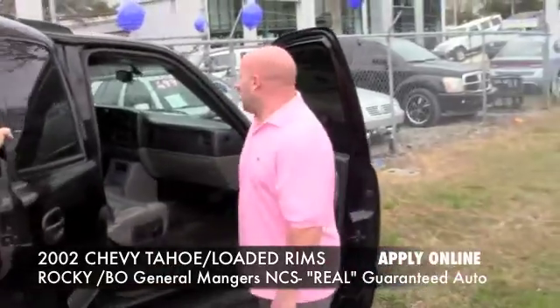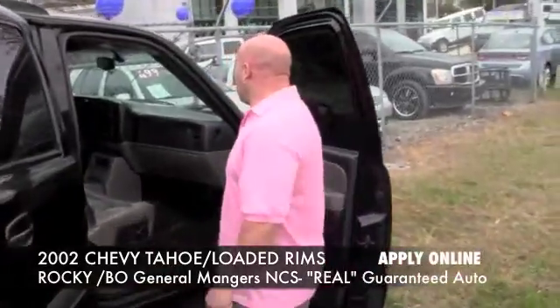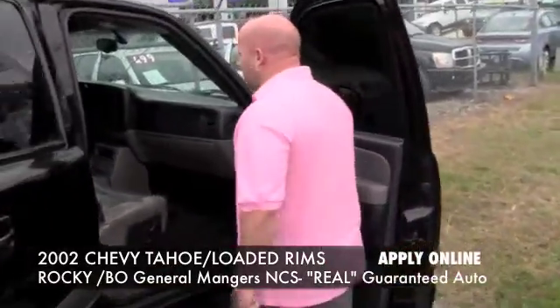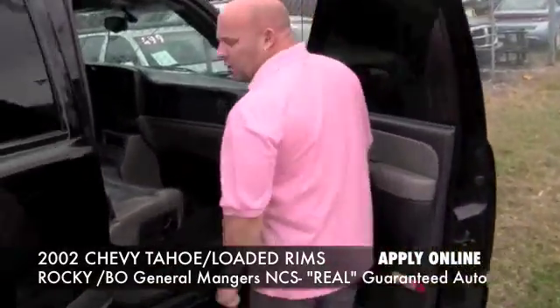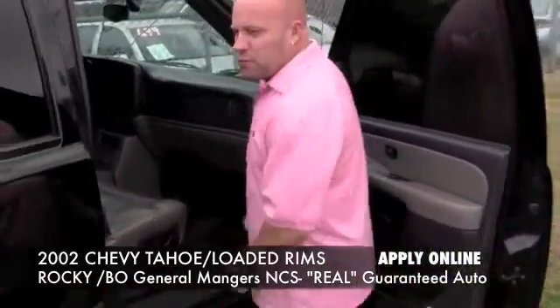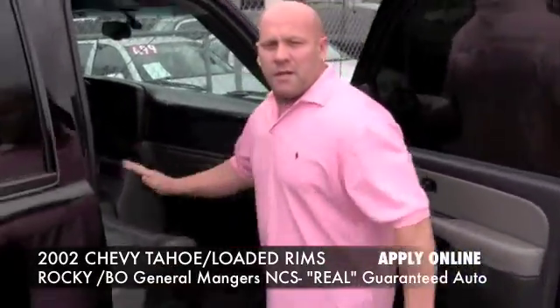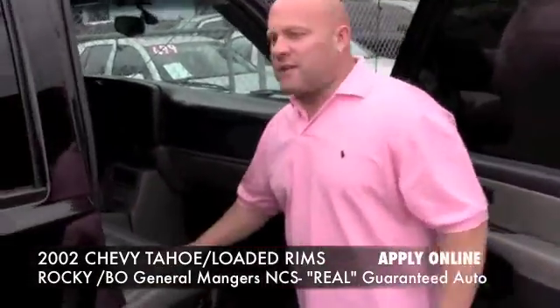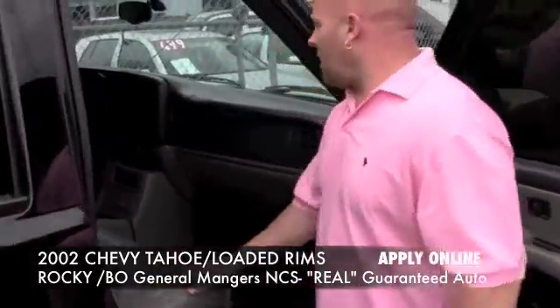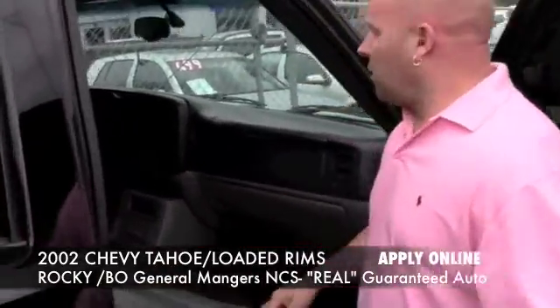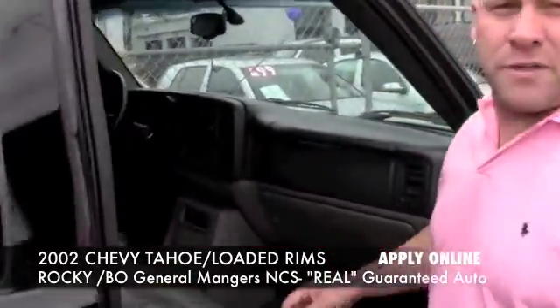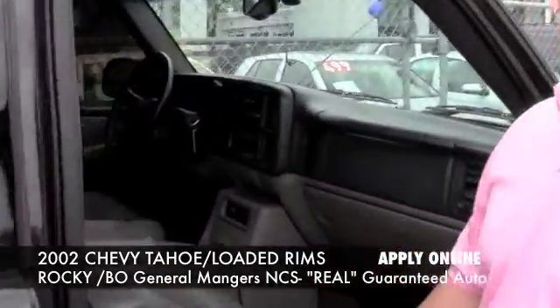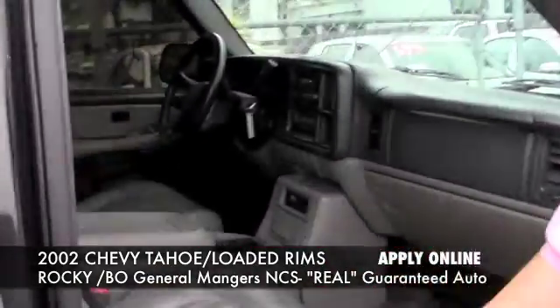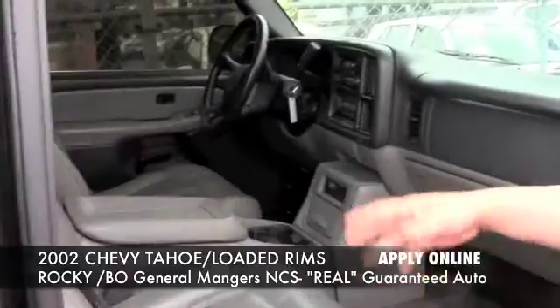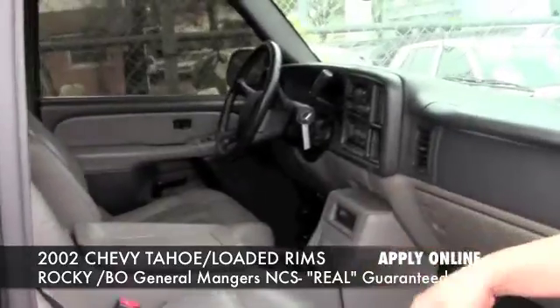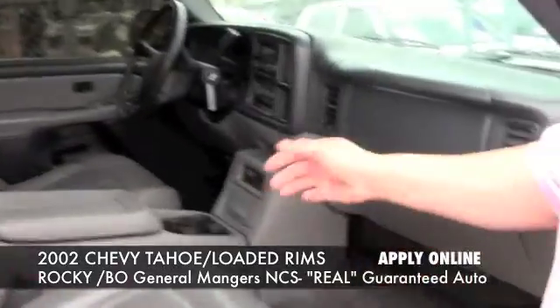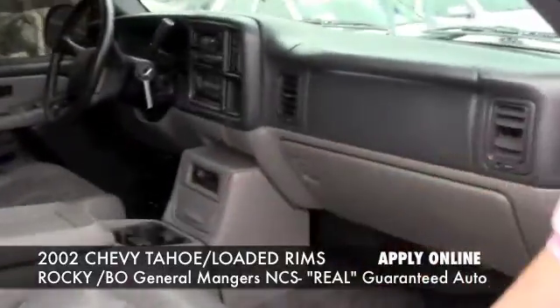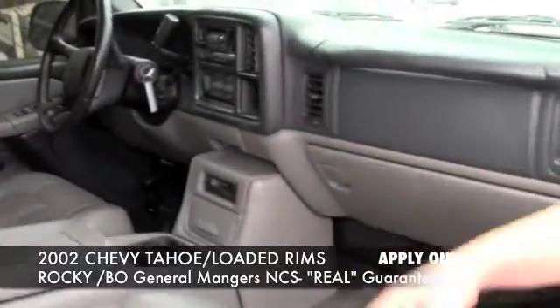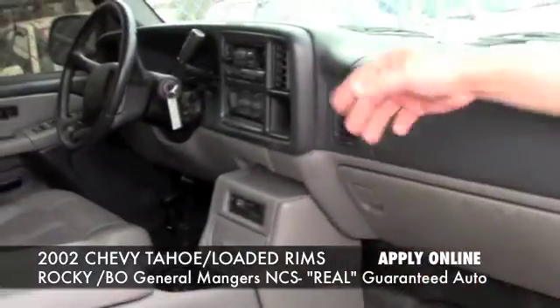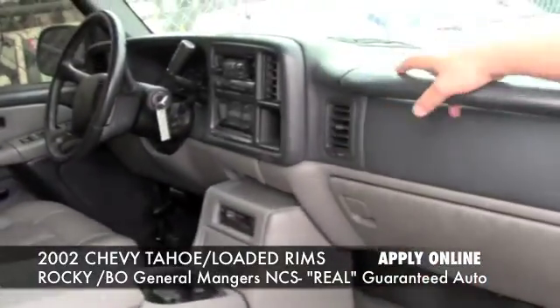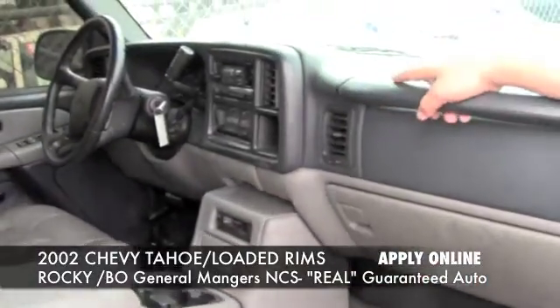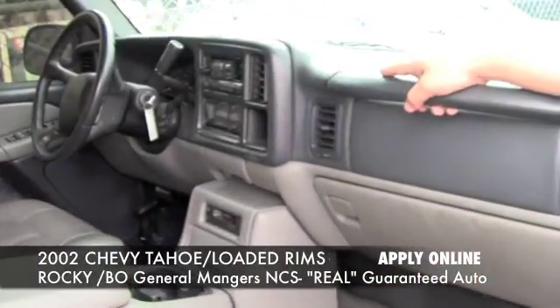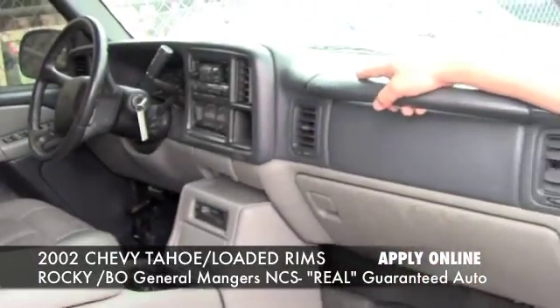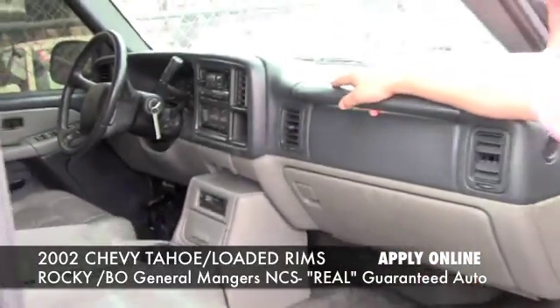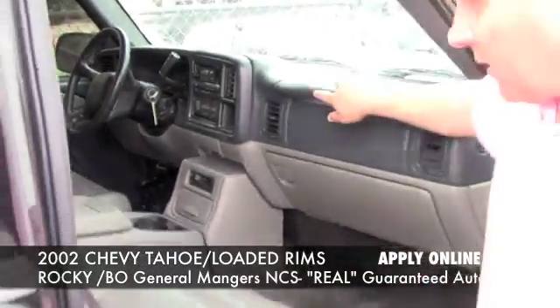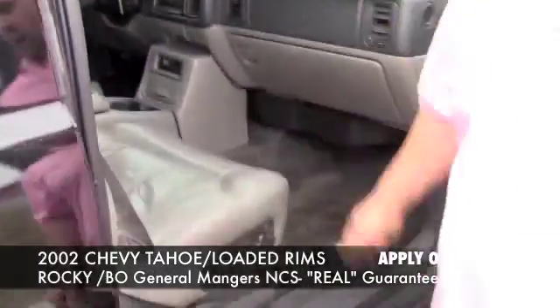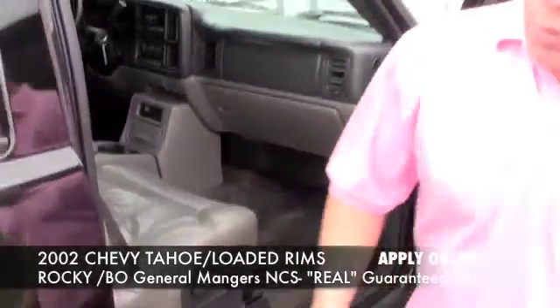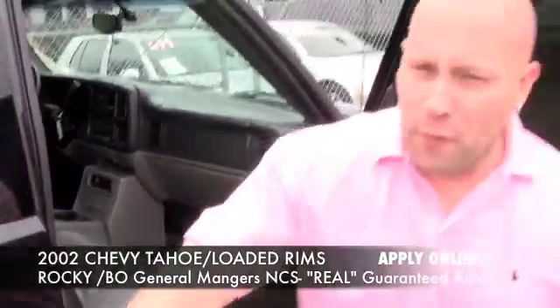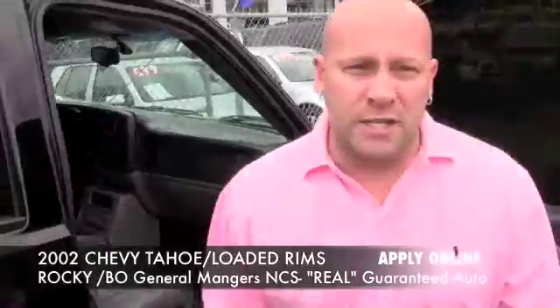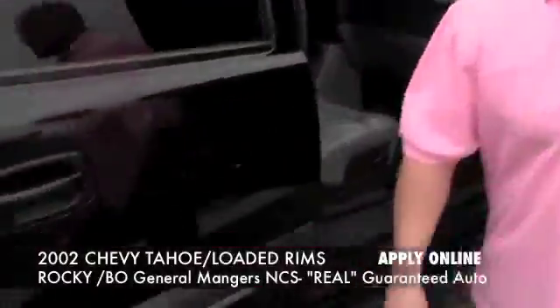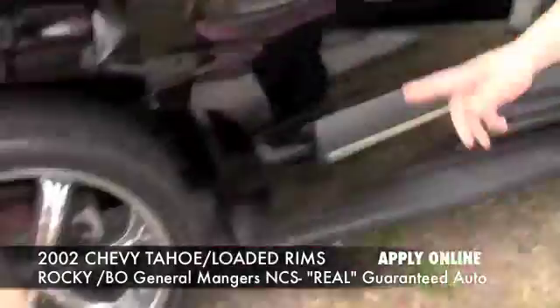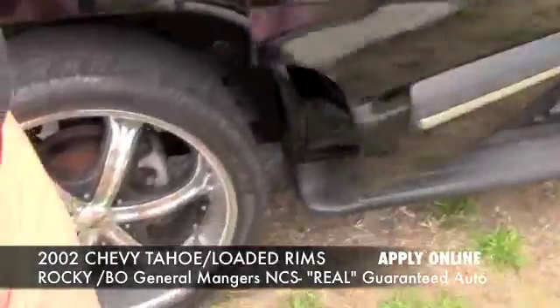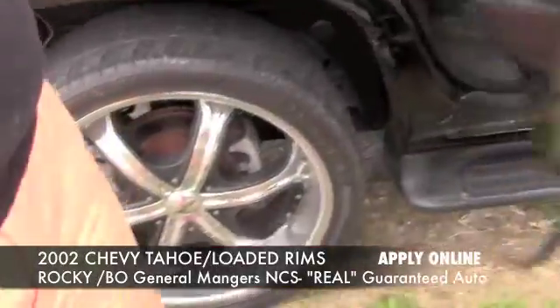We've got a 2002 Chevy Tahoe LT loaded up, leather dual power seats, six disc CD player, and 24-inch big custom wheels.